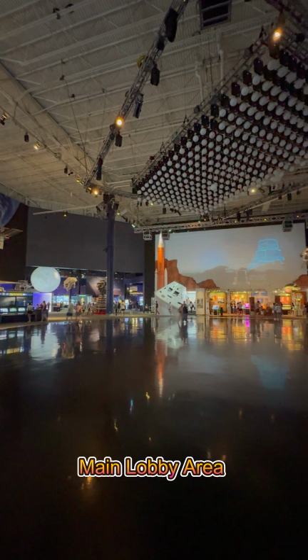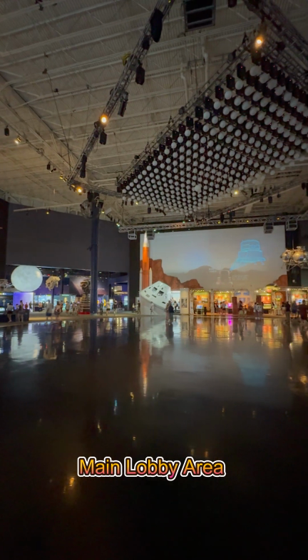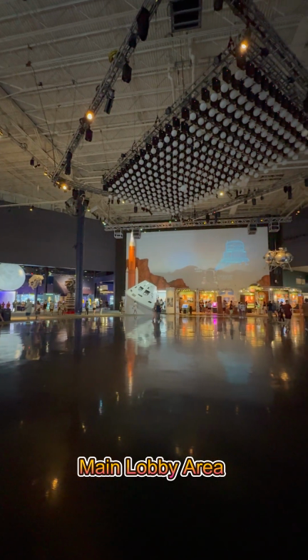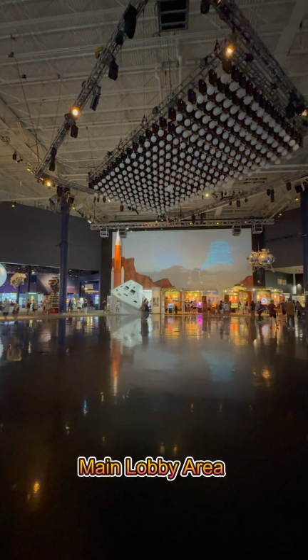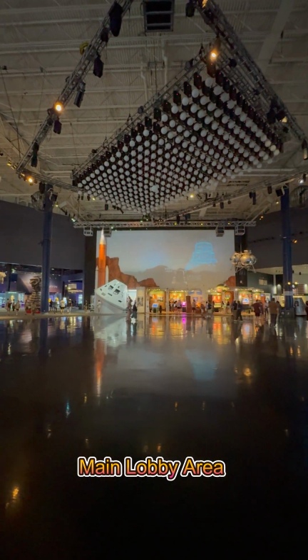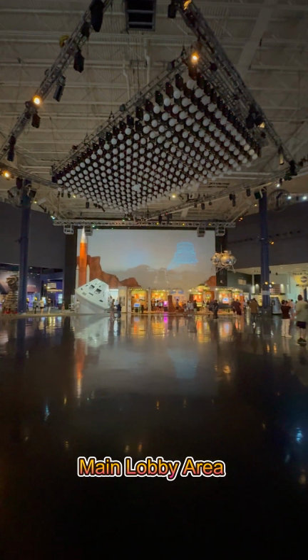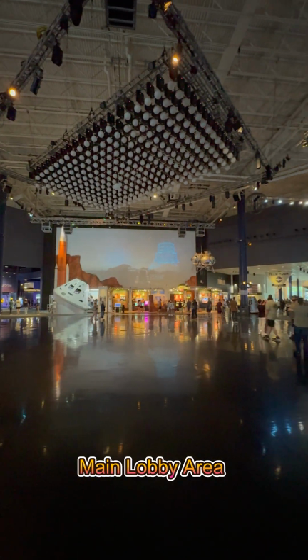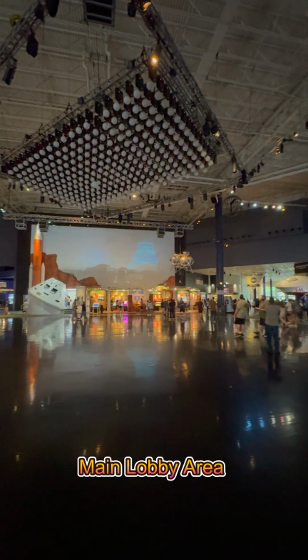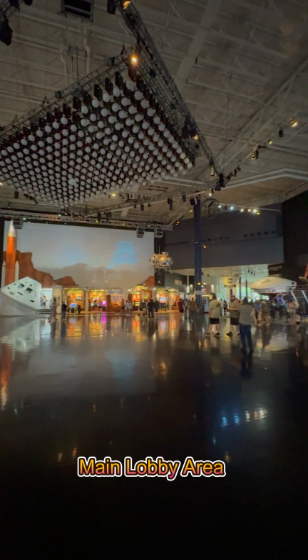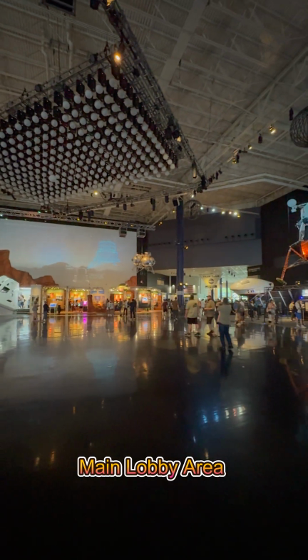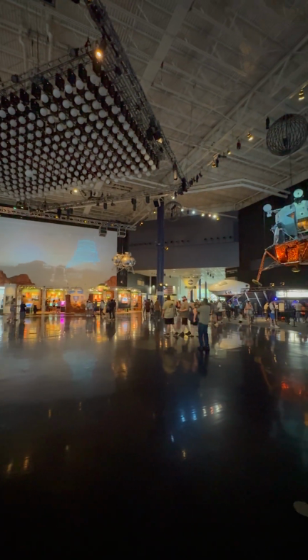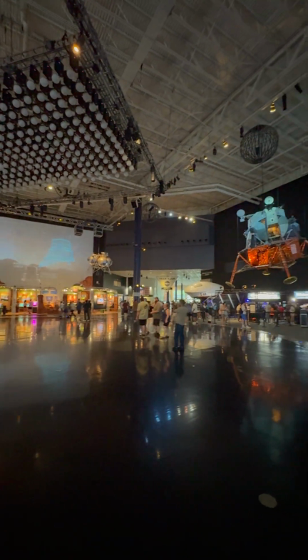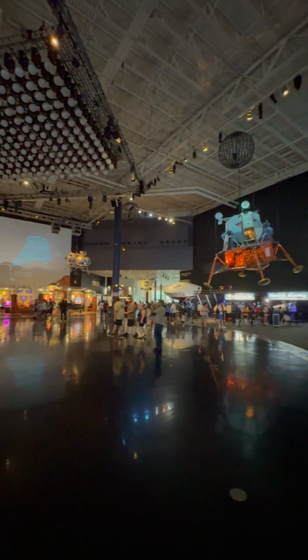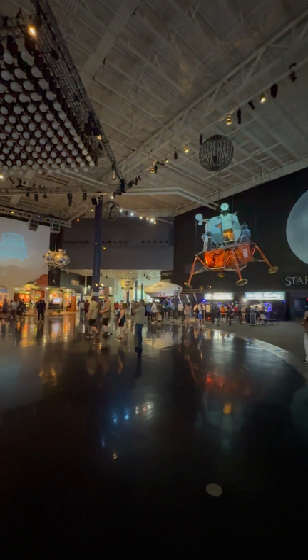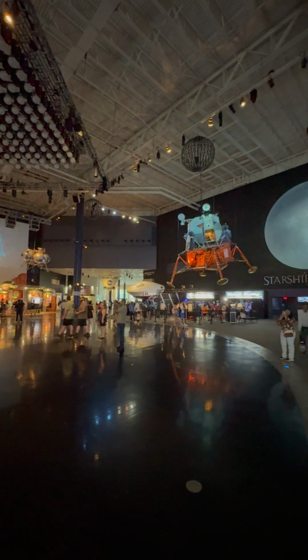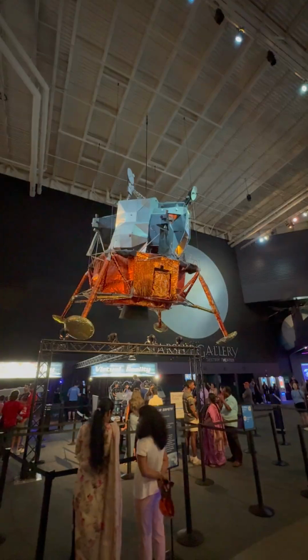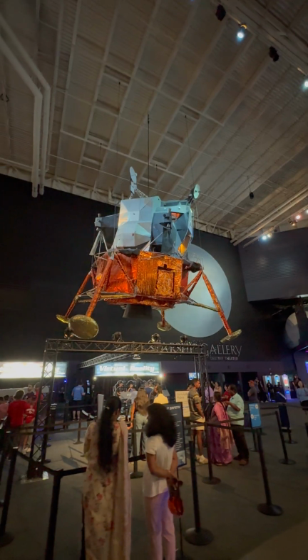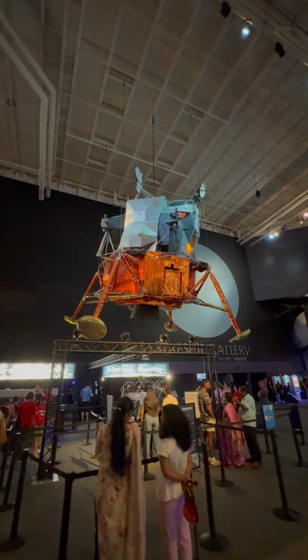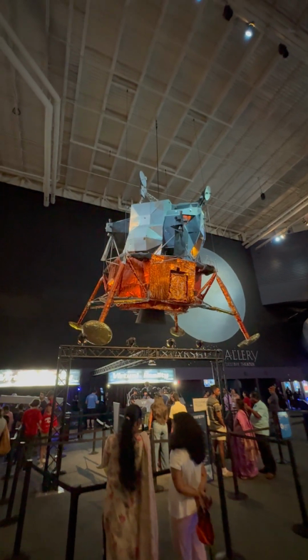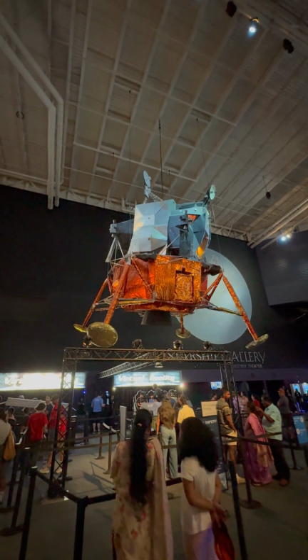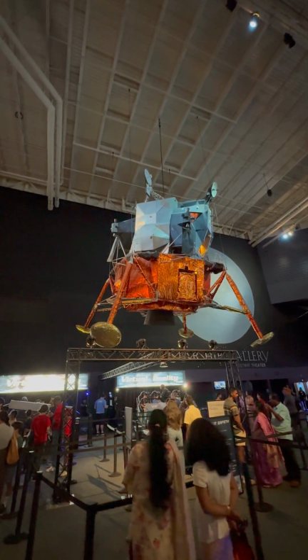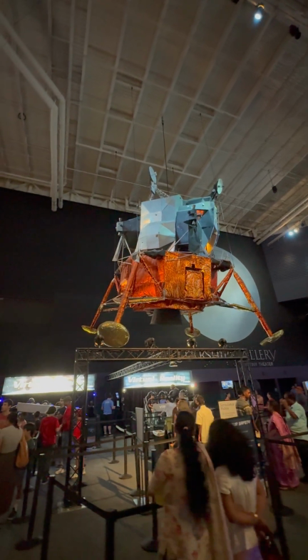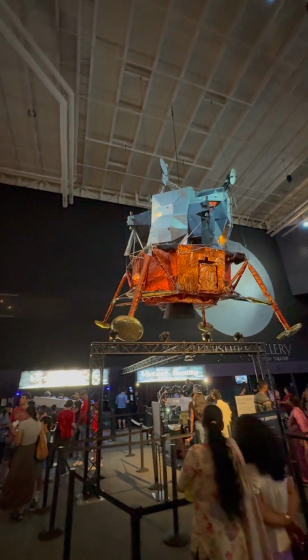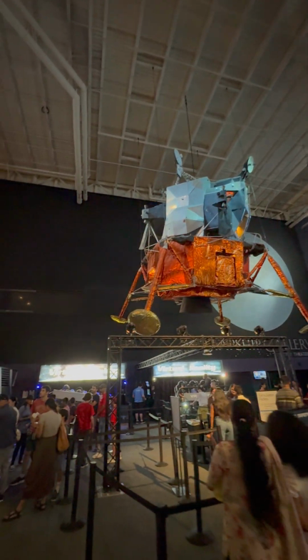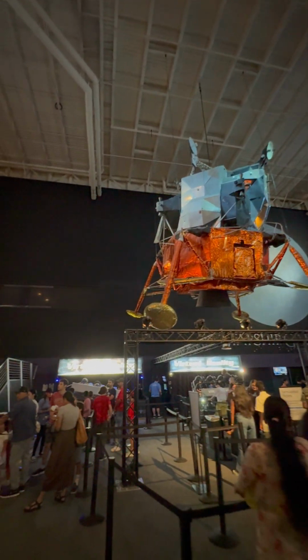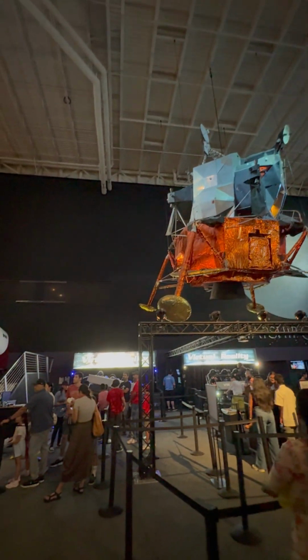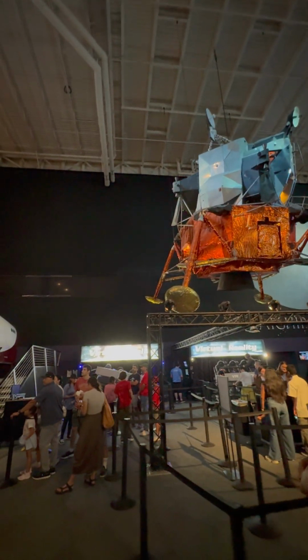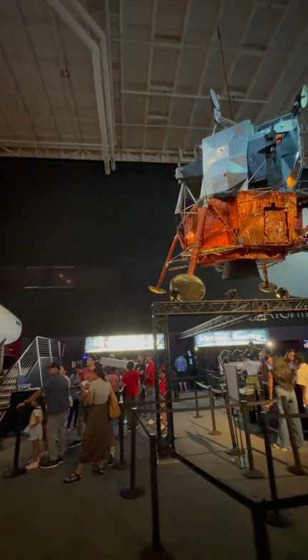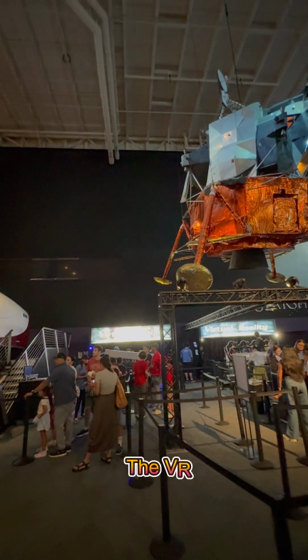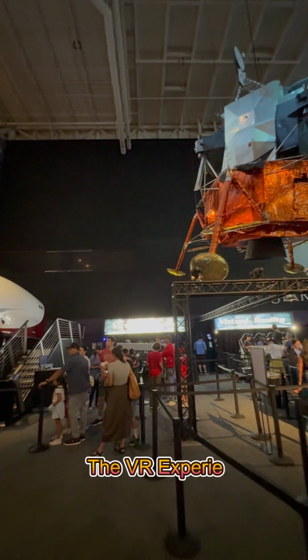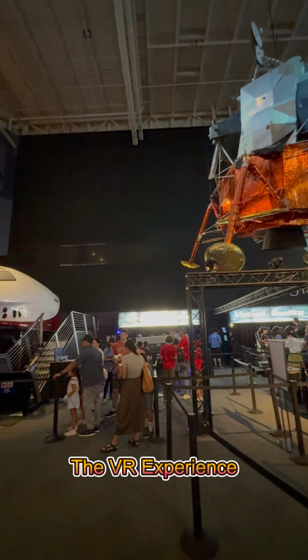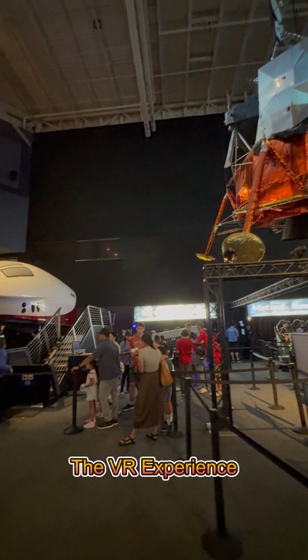We explore the iconic rocket park where Saturn V, the mighty moon rocket, stands tall. Inside Space Center Houston, we saw real spacecrafts, moon rocks and the historic mission control.